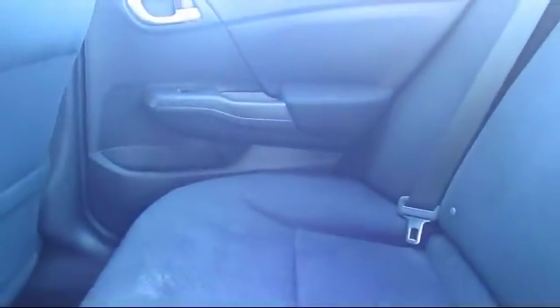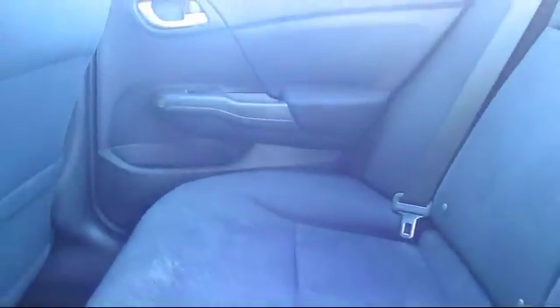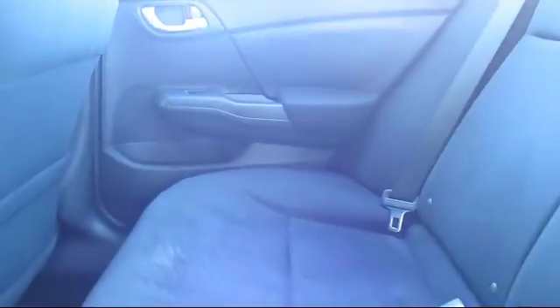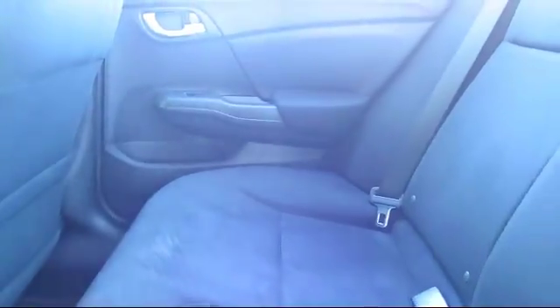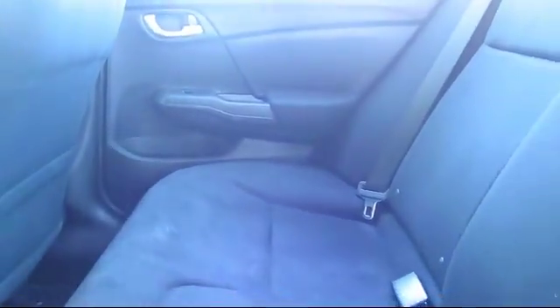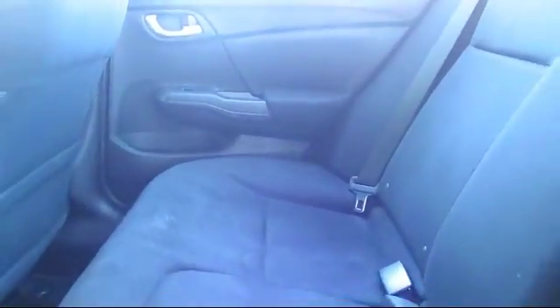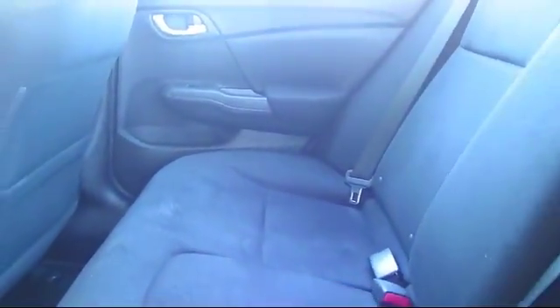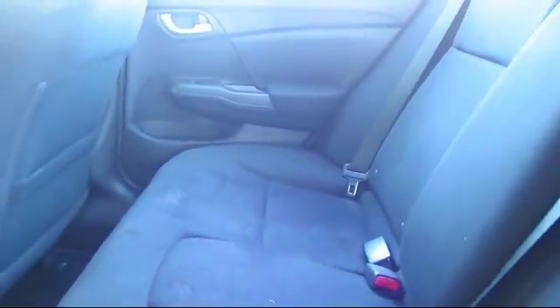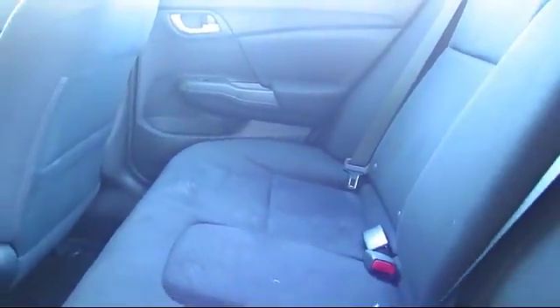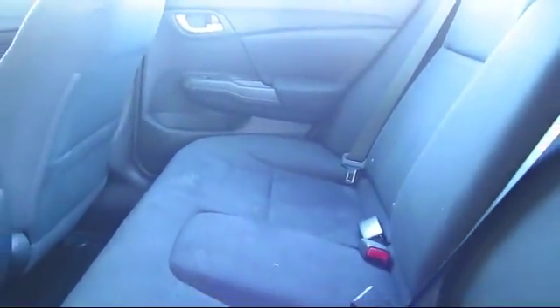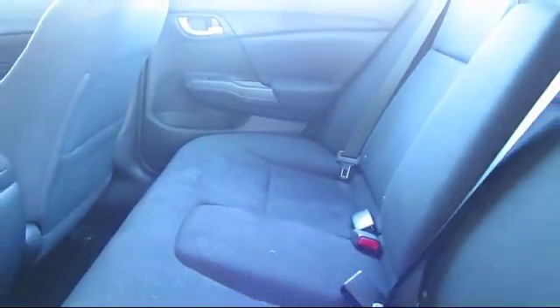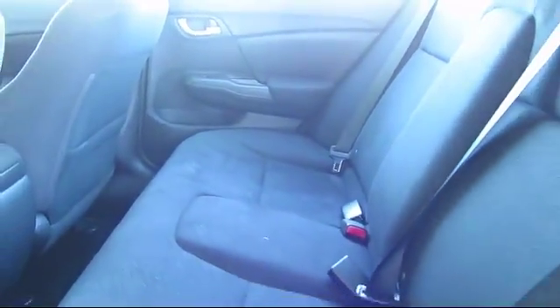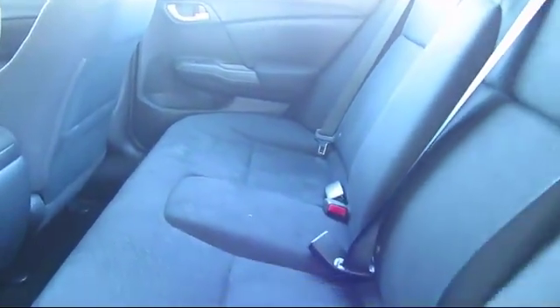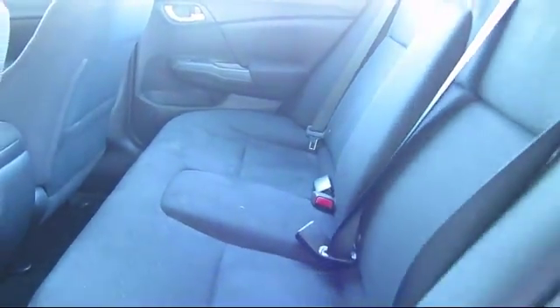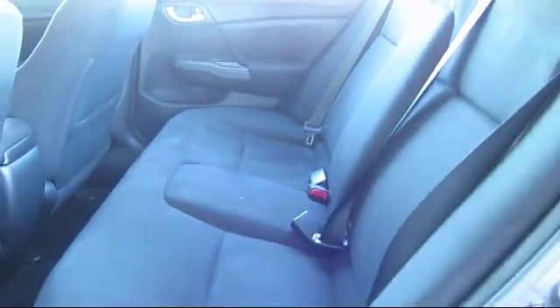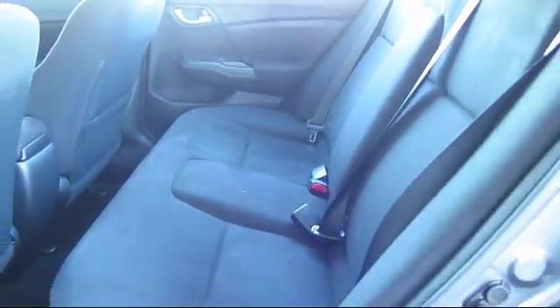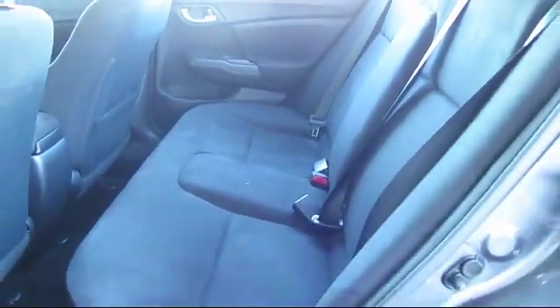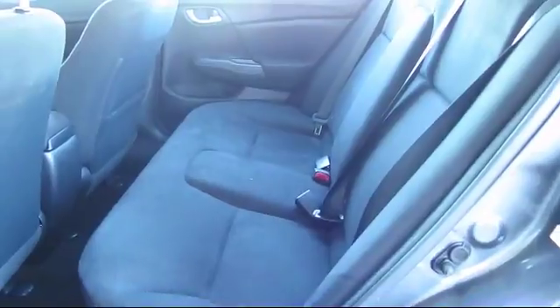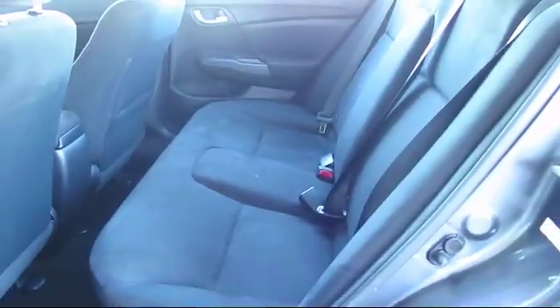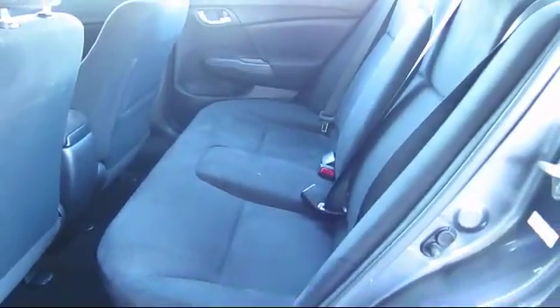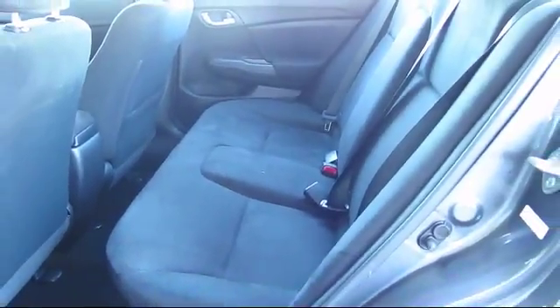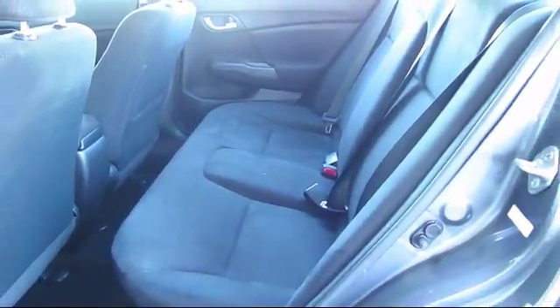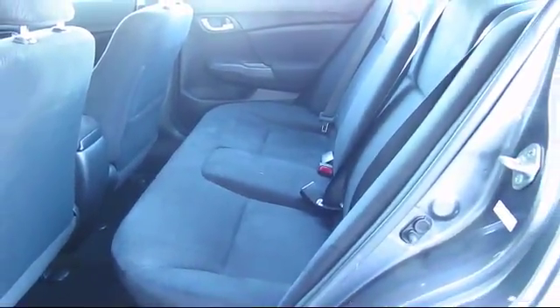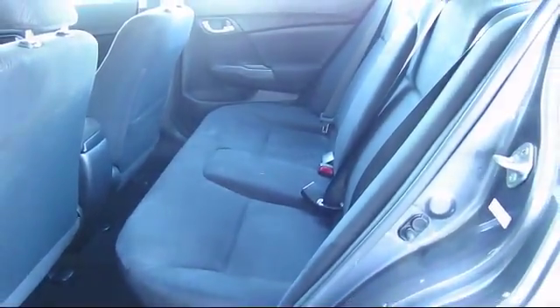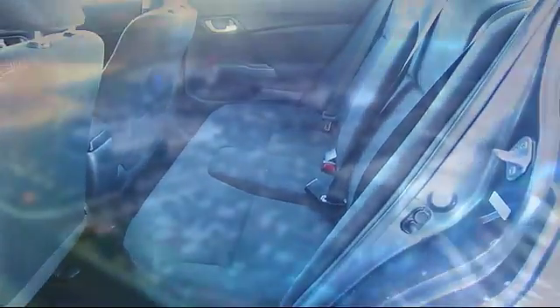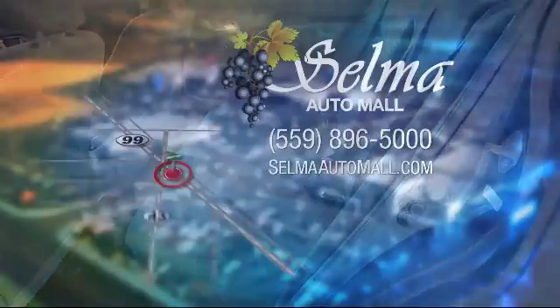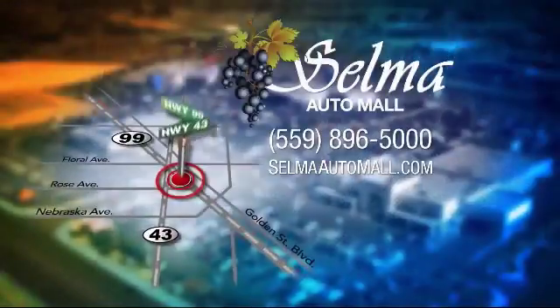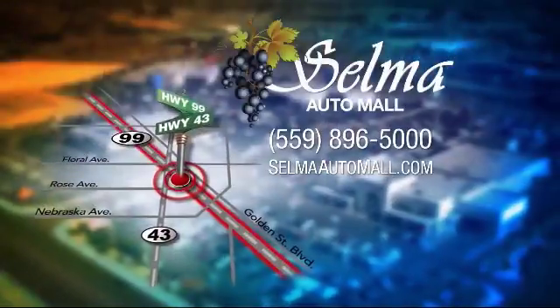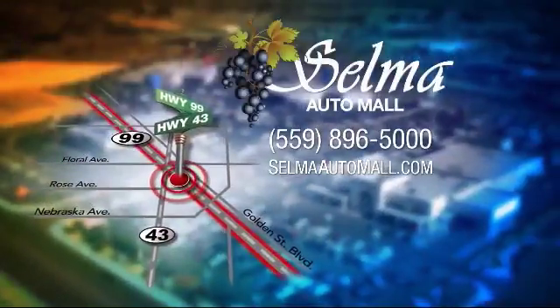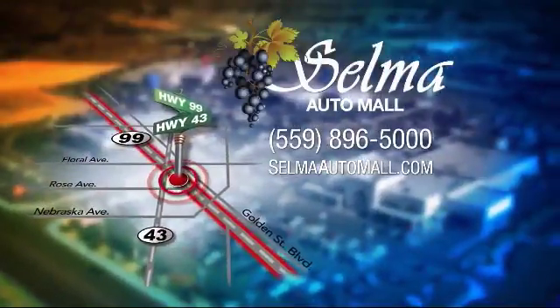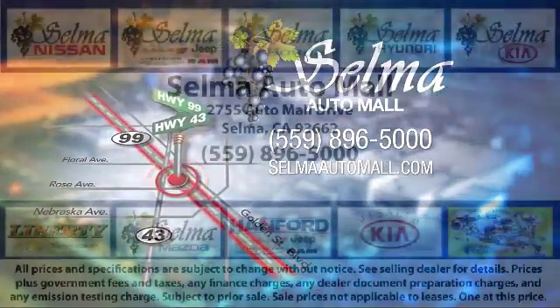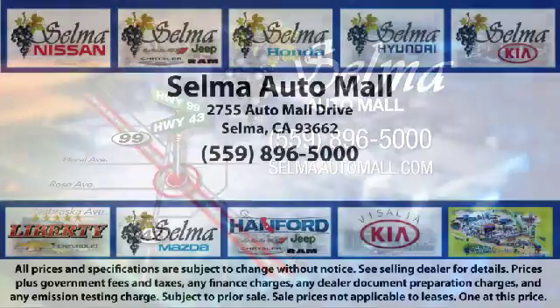Come see us today and let us show you why so many people choose the Selma Automall as their preferred destination for buying a car. We're just 15 minutes south of Fresno and just 15 minutes north of Visalia.